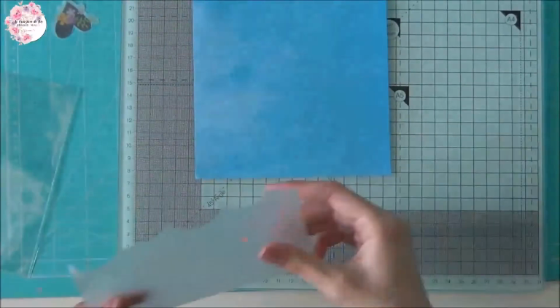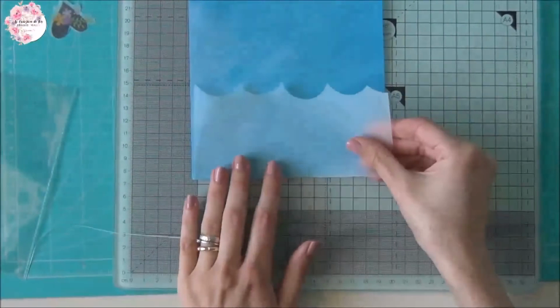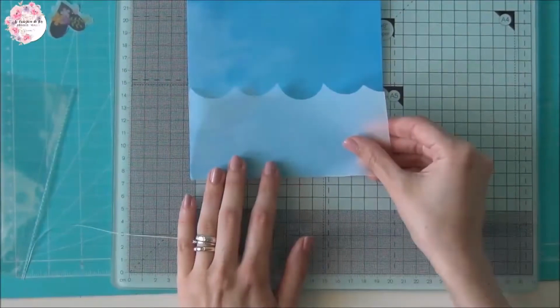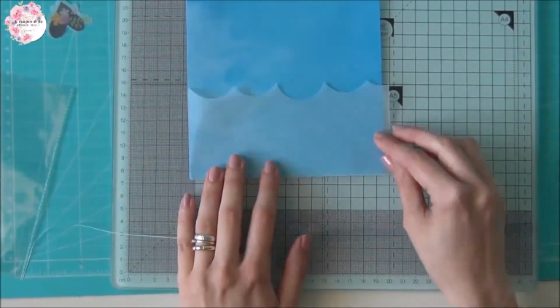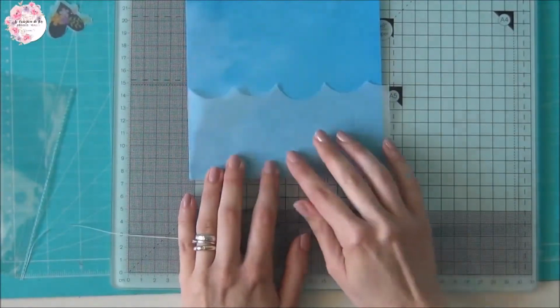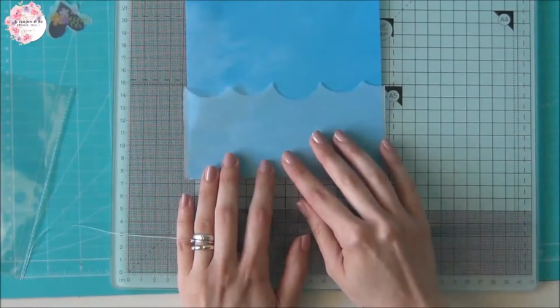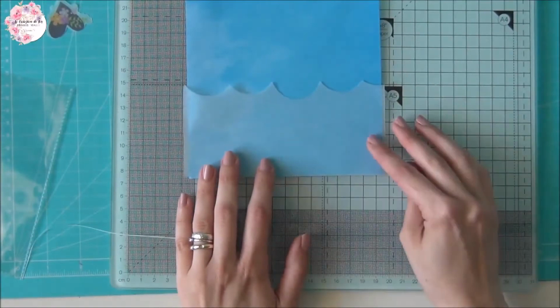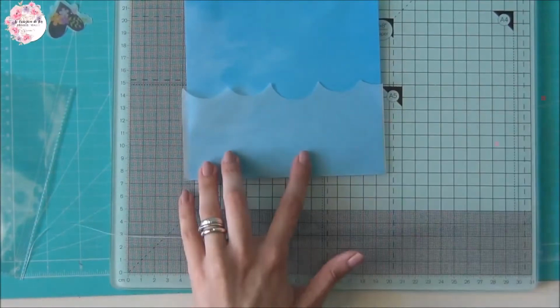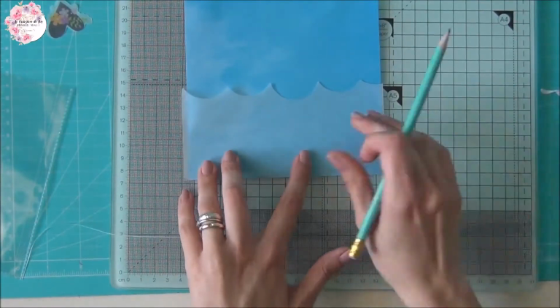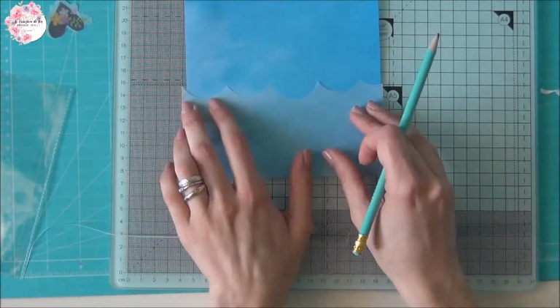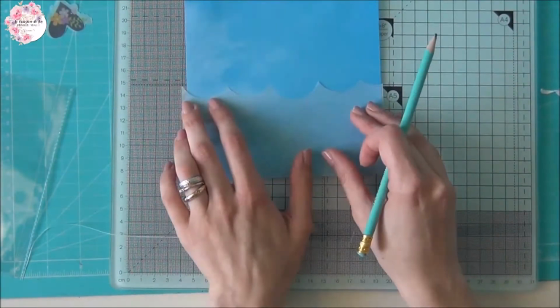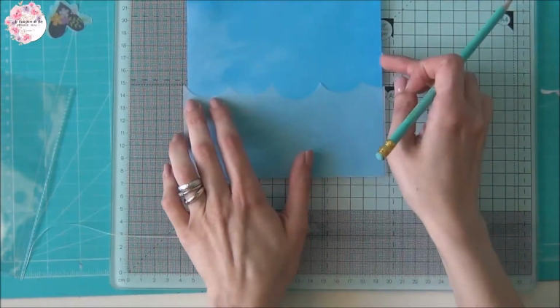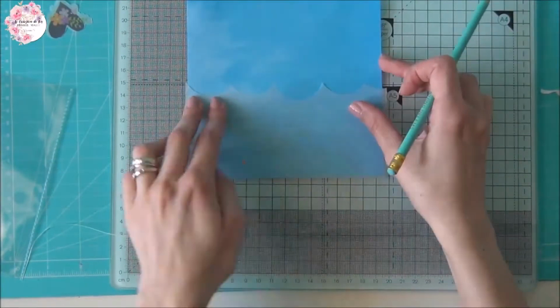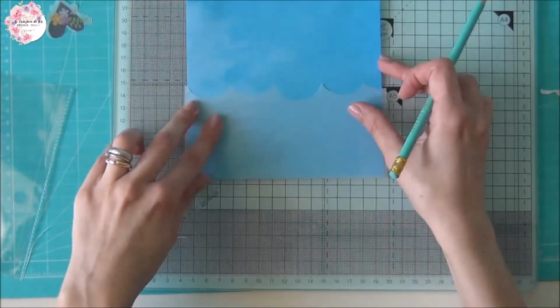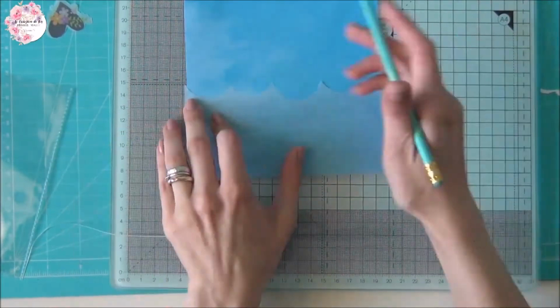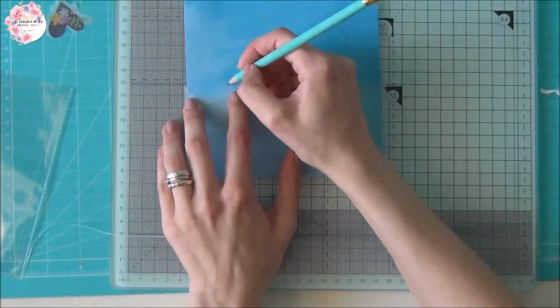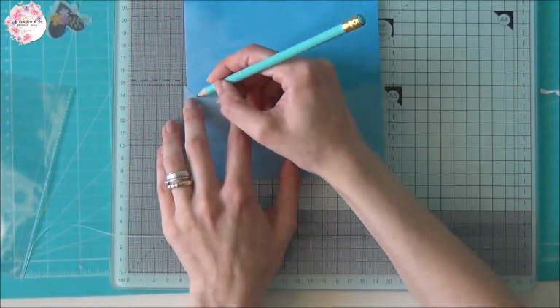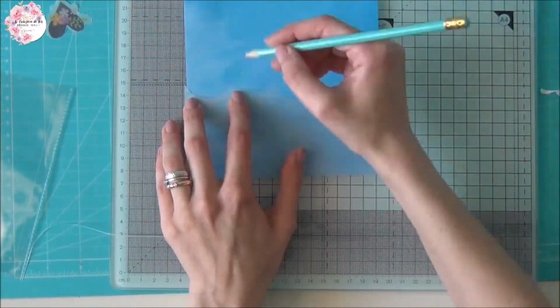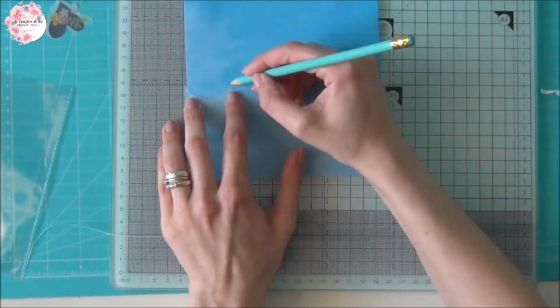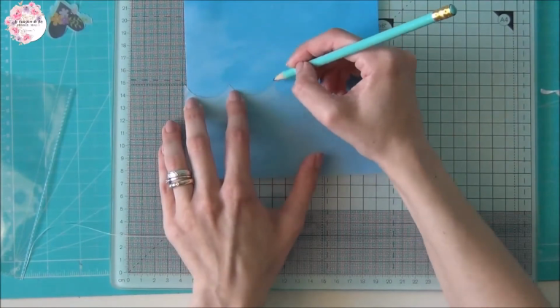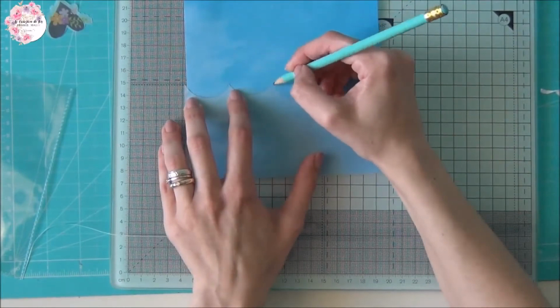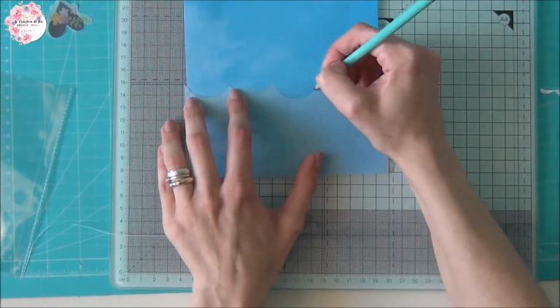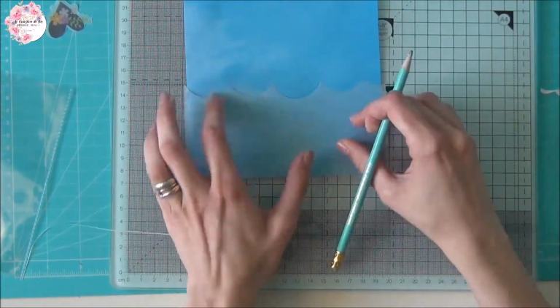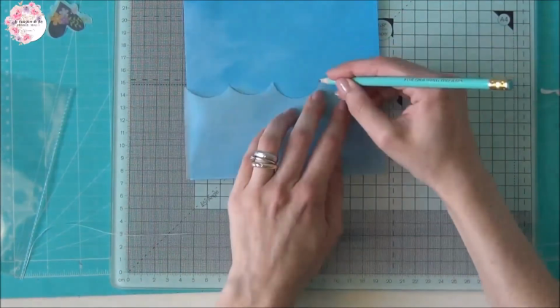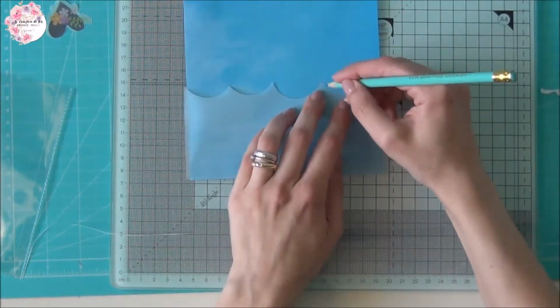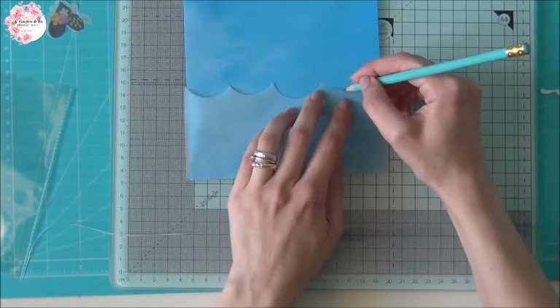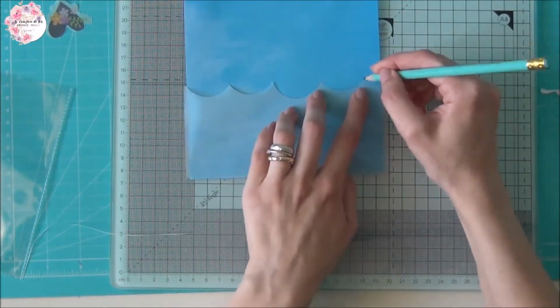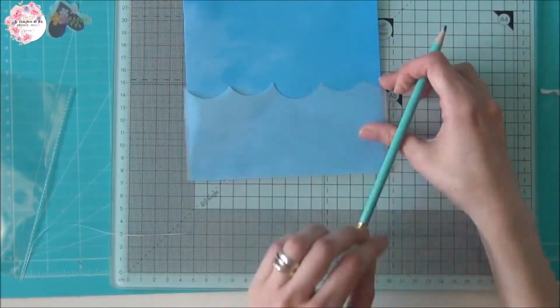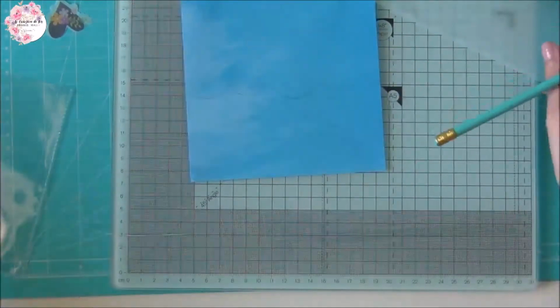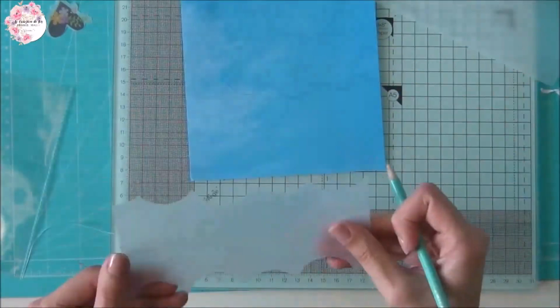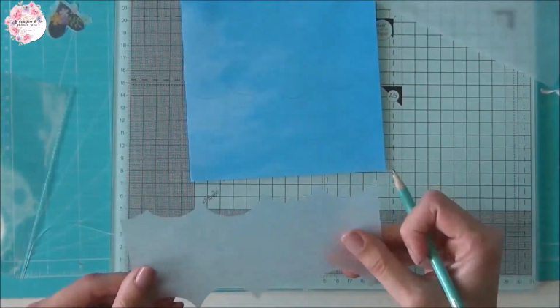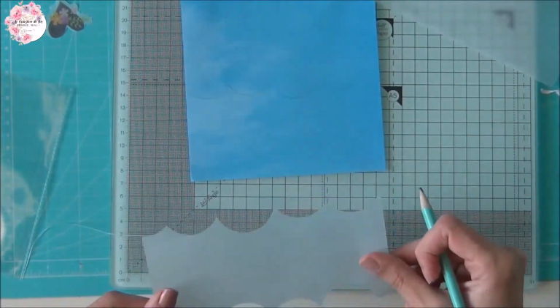Sovrapponiamo il vellum alla carta e con una matita ci andiamo a ricalcare tutto il contorno, quindi andiamo a ritagliarlo e a dividere in due parti il nostro foglio.